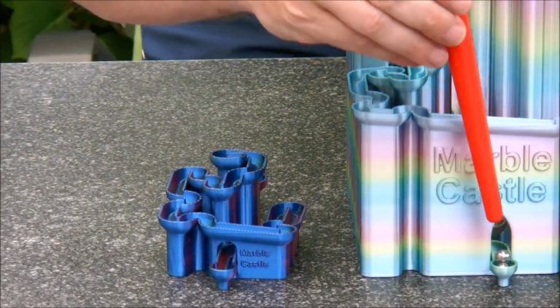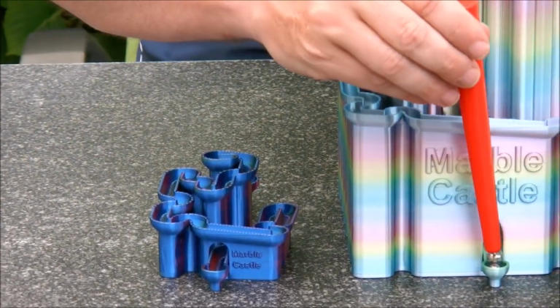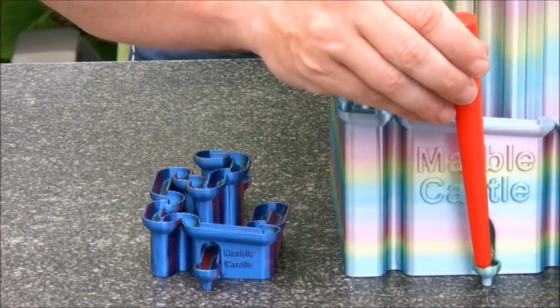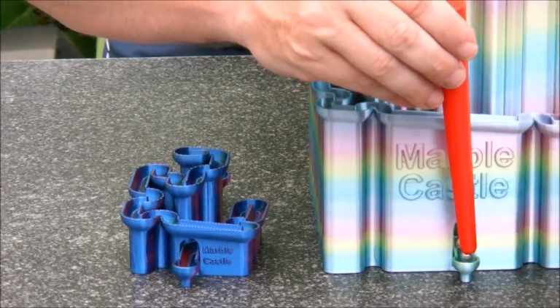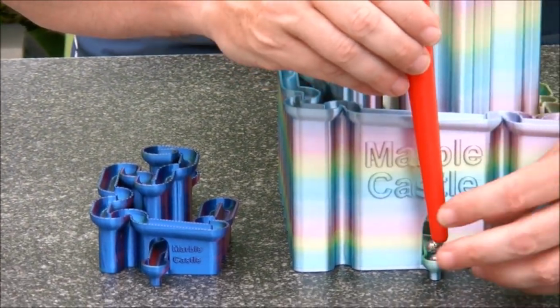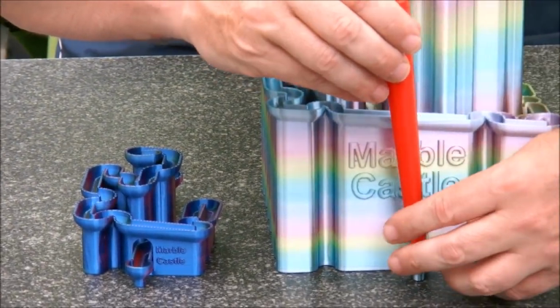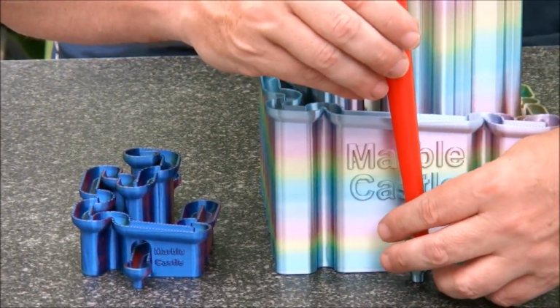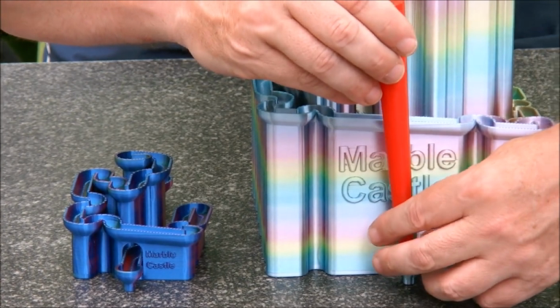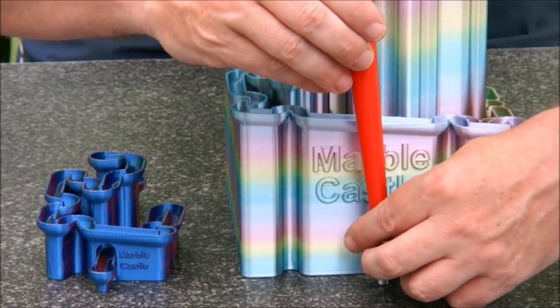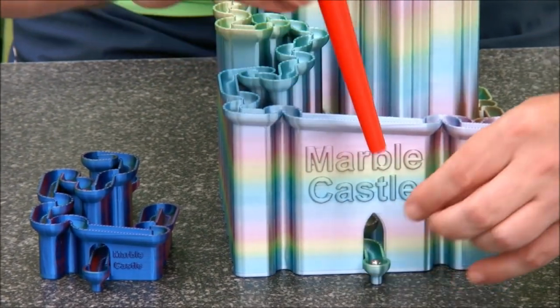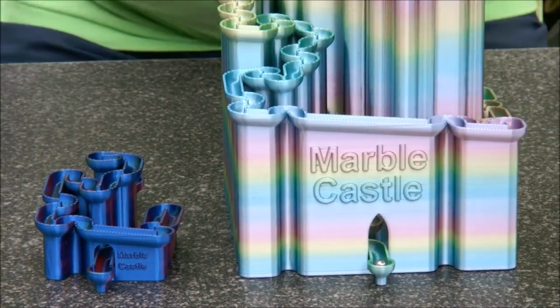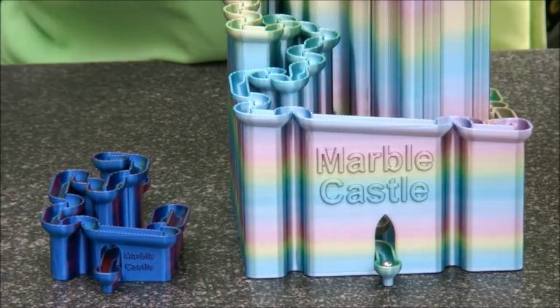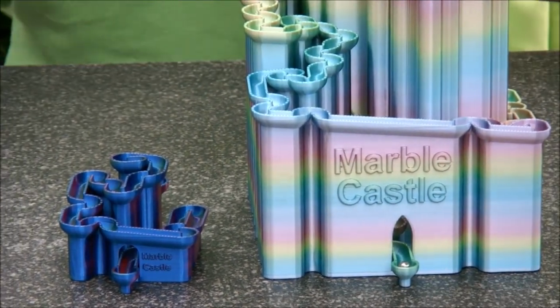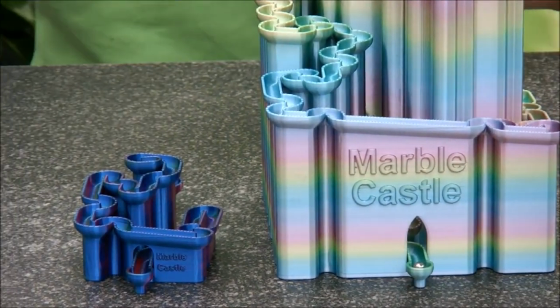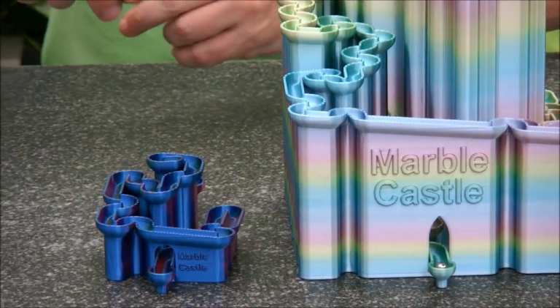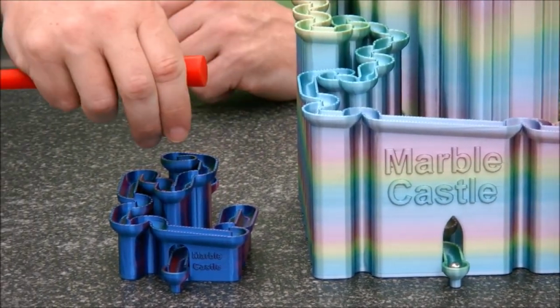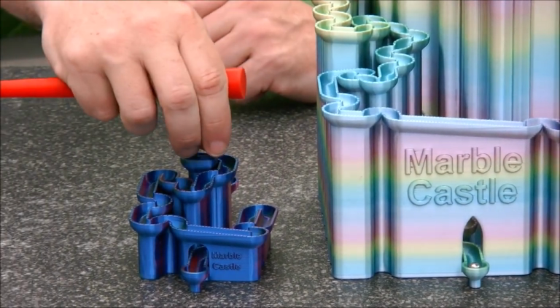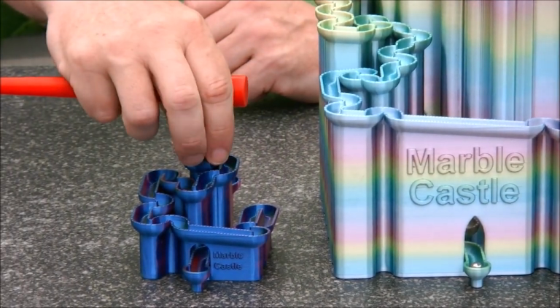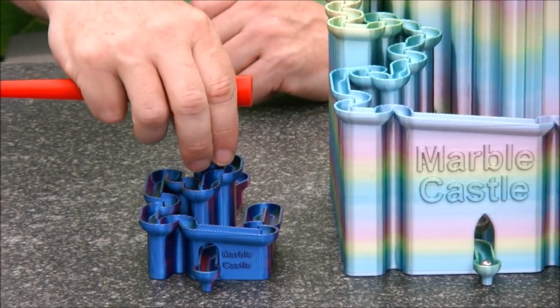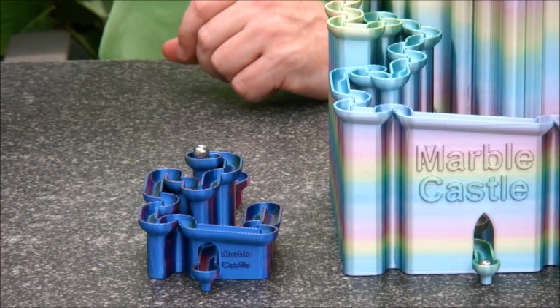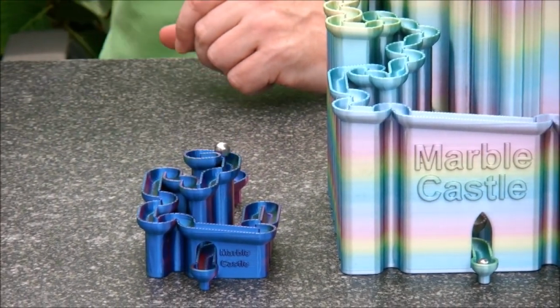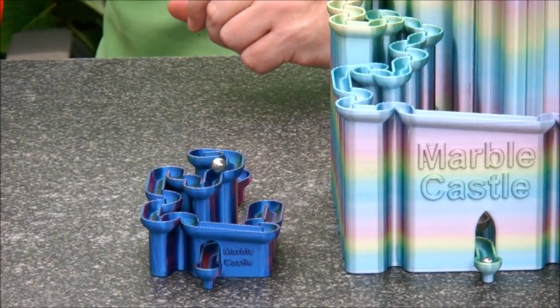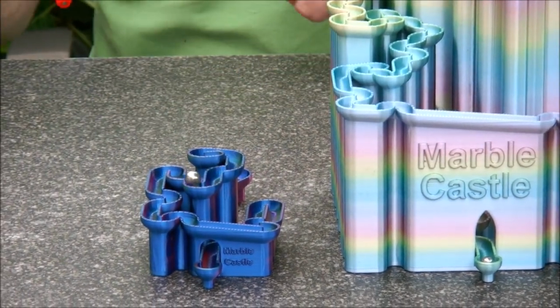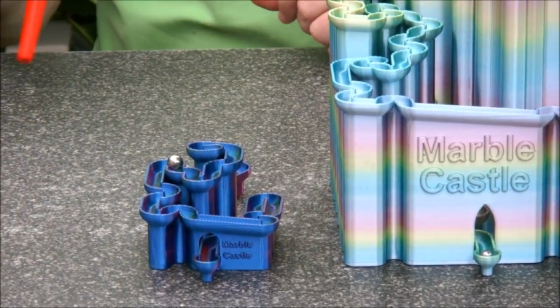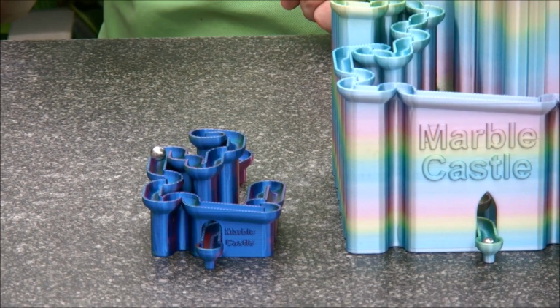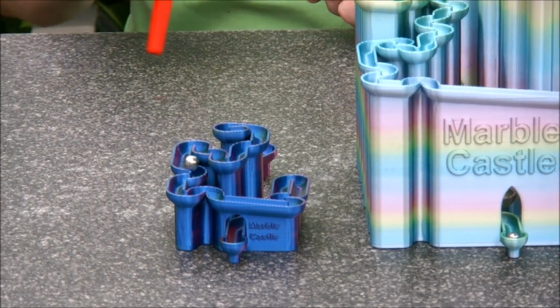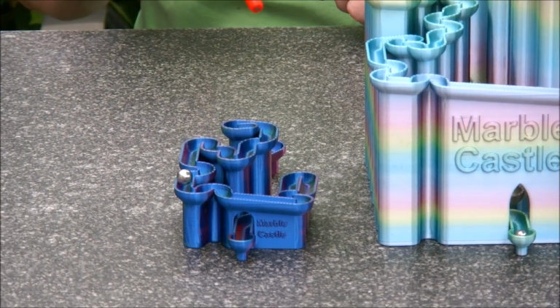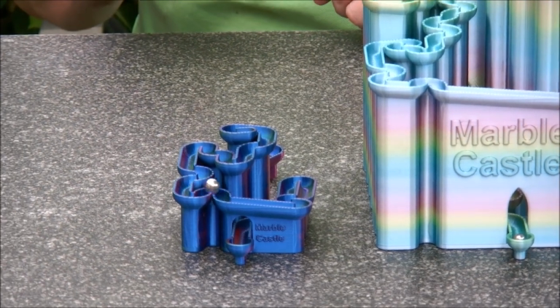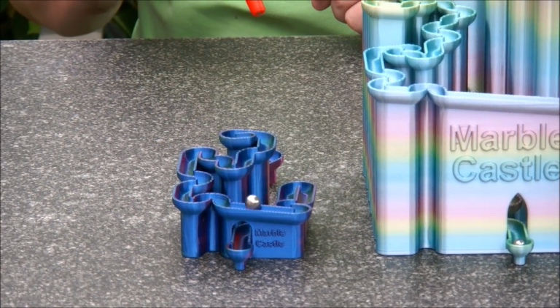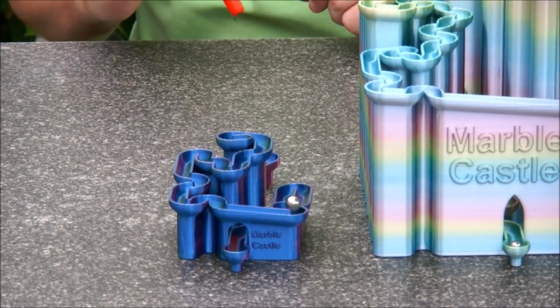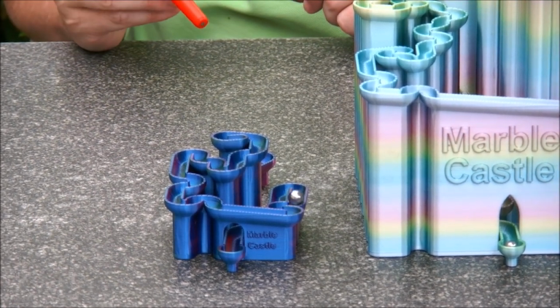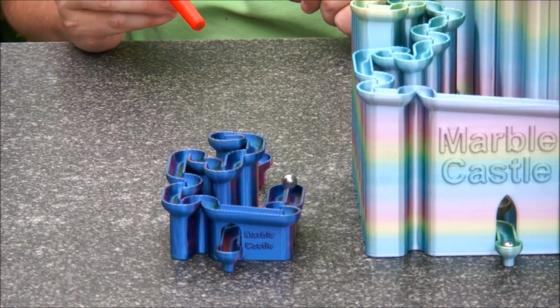Let me use my magnetic wand to get the marble. This one works as well.